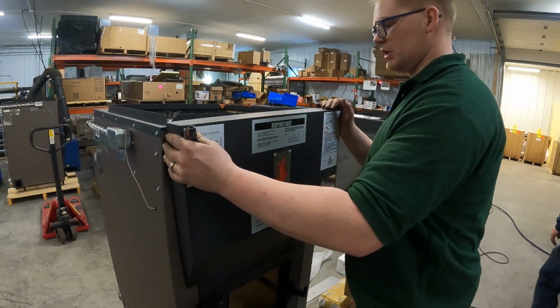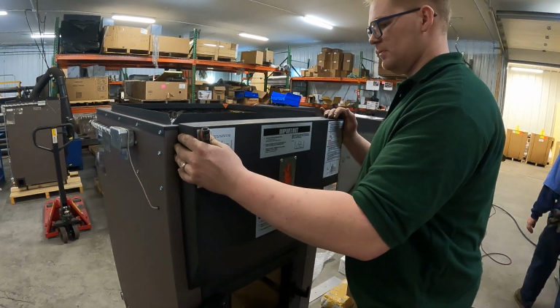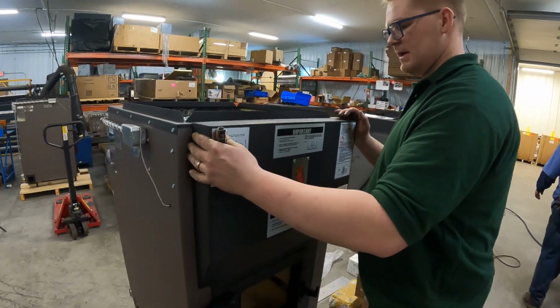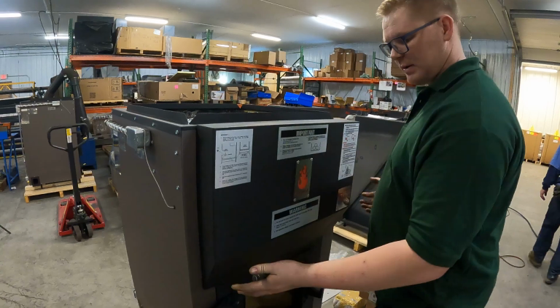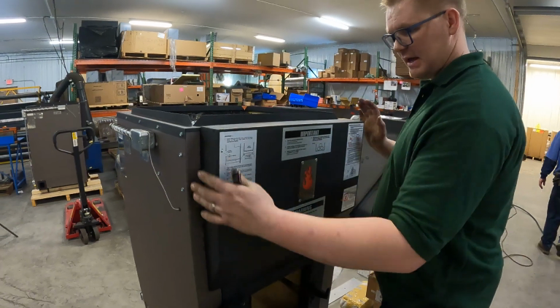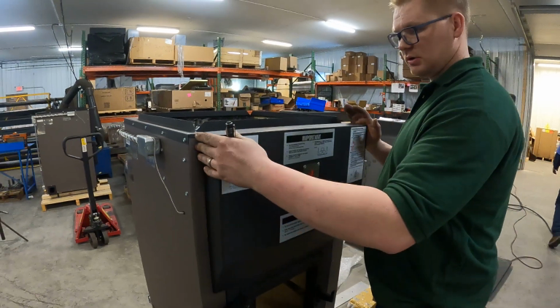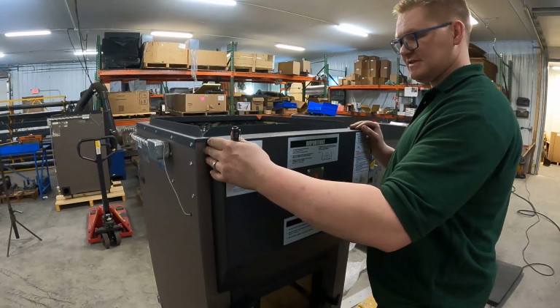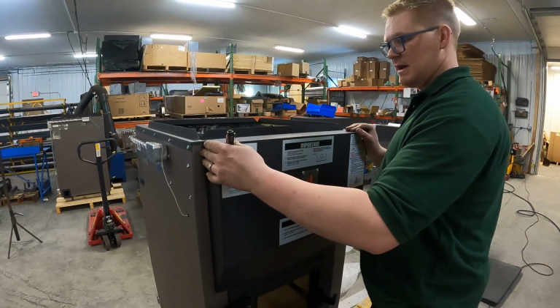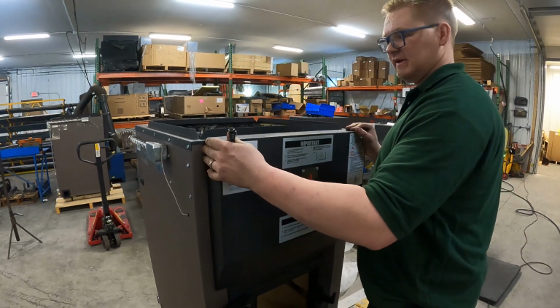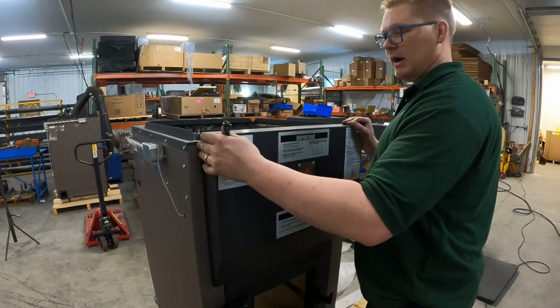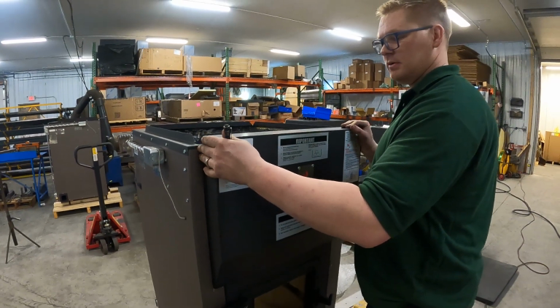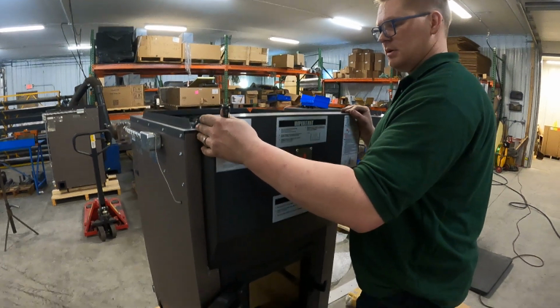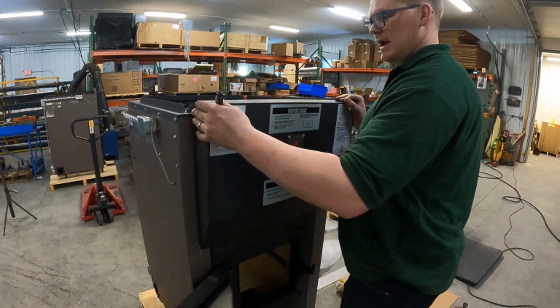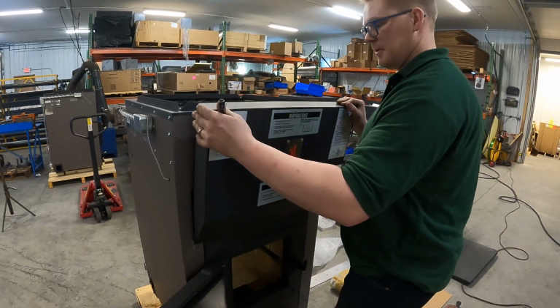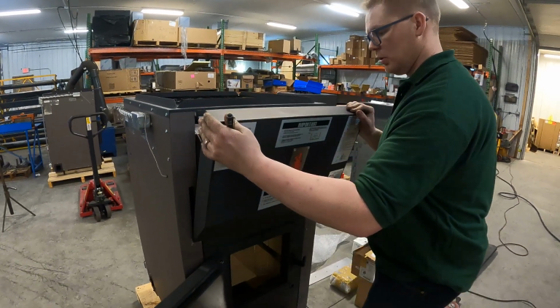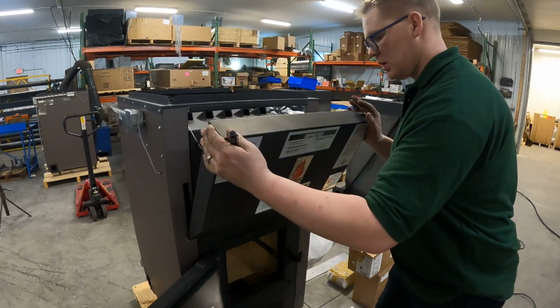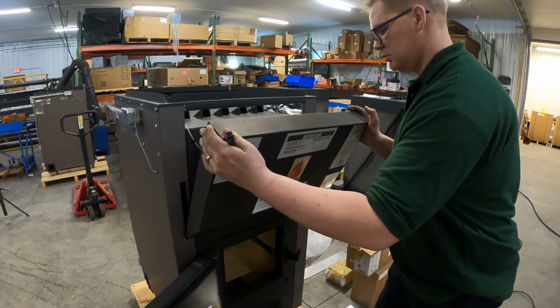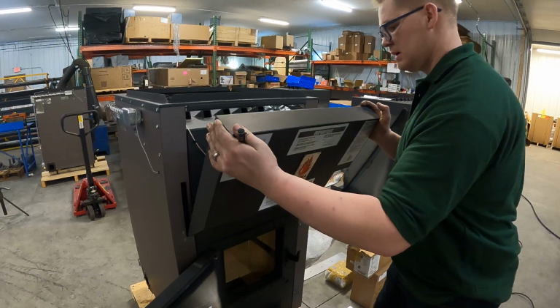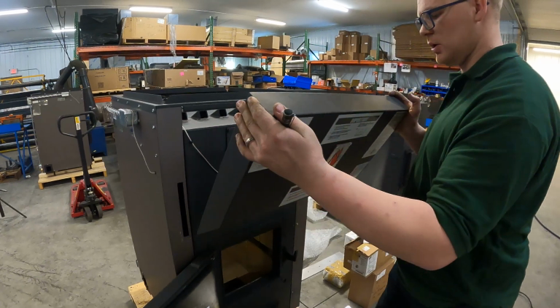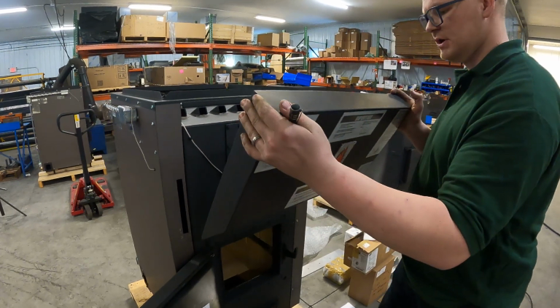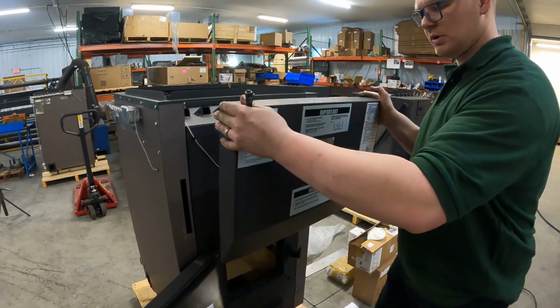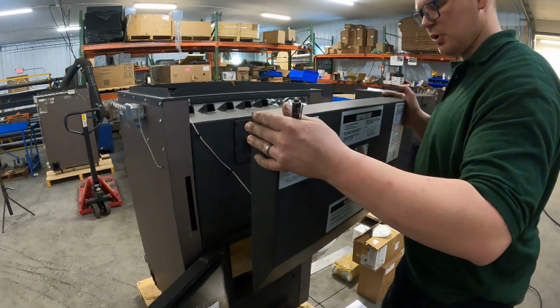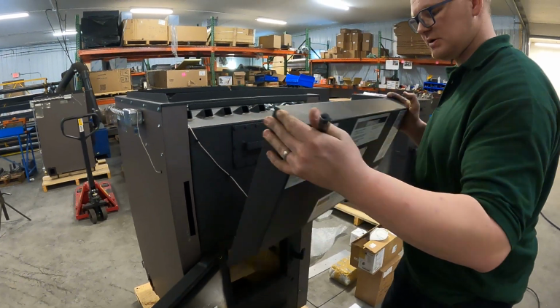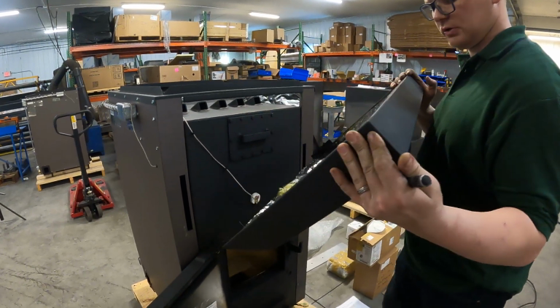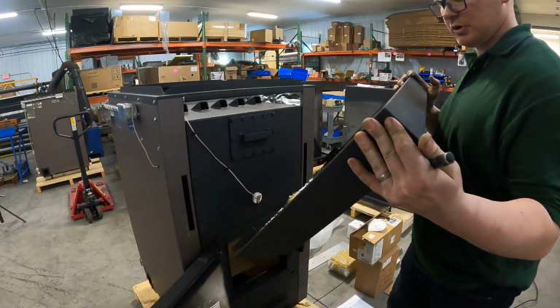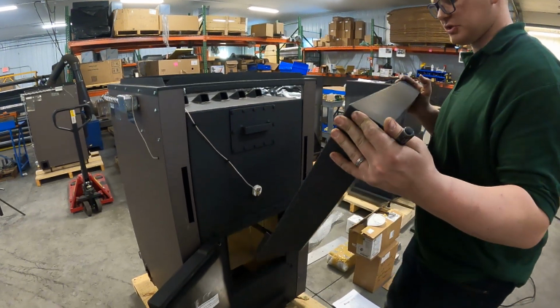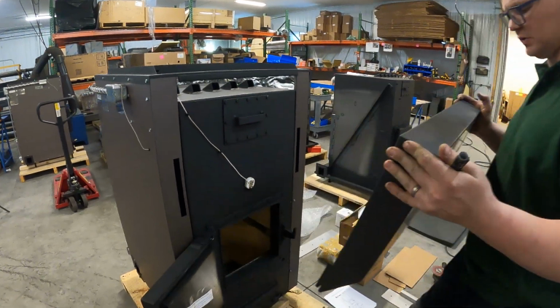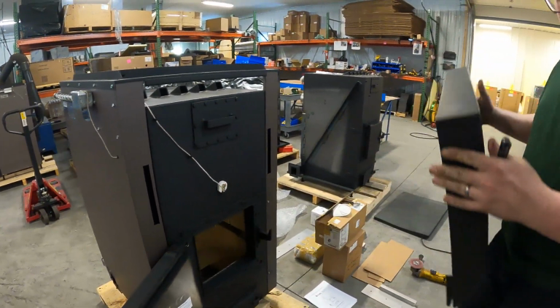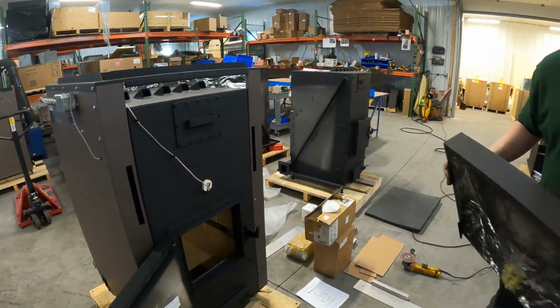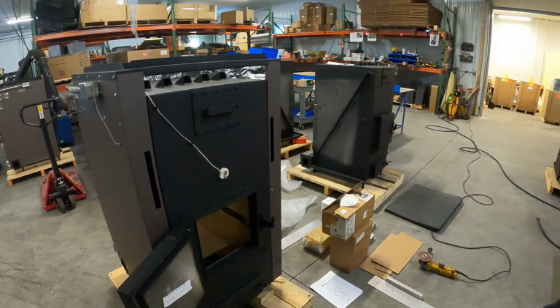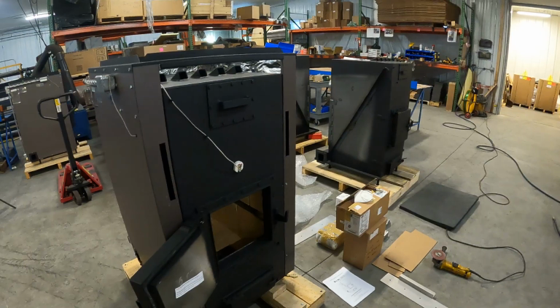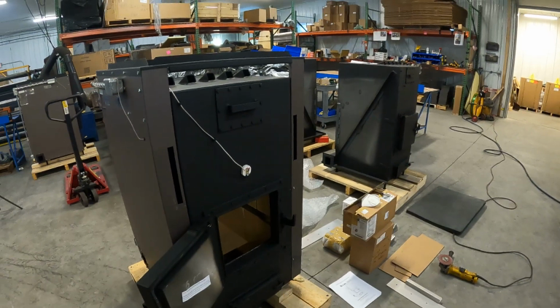What you're going to do is go ahead and grab the top, lift up, and then pull down and out. You don't want to just pull out because that little lip there — you'll catch on your stool. Go ahead and put this in a safe spot.